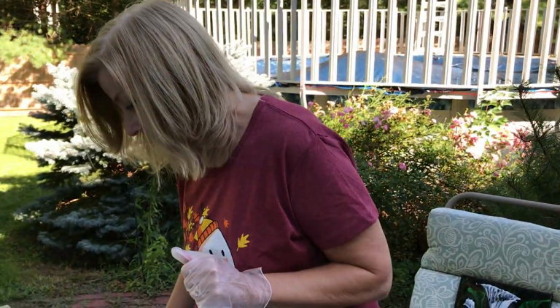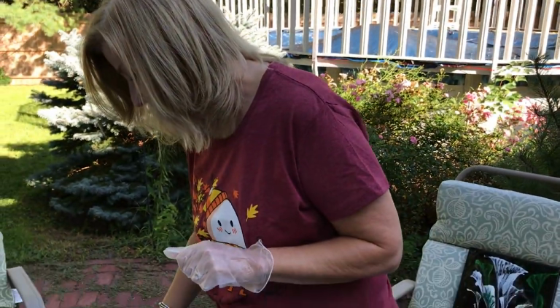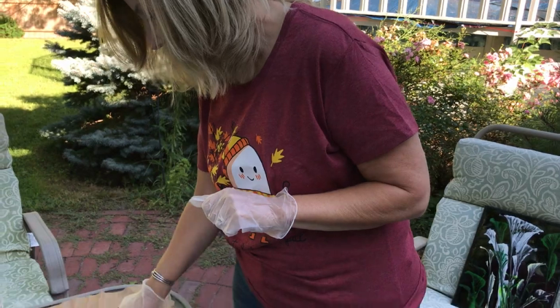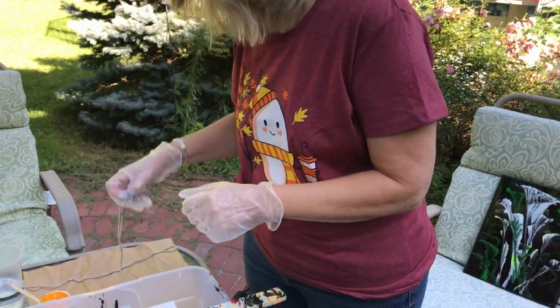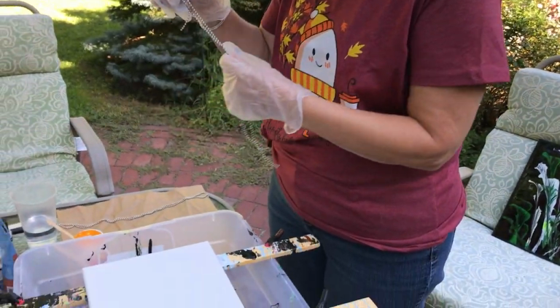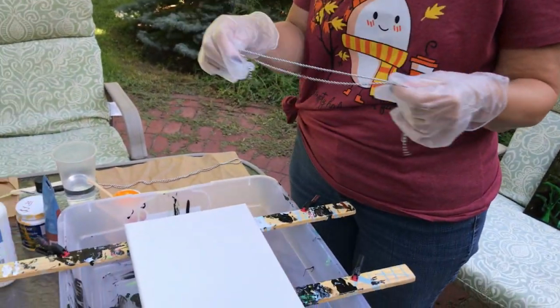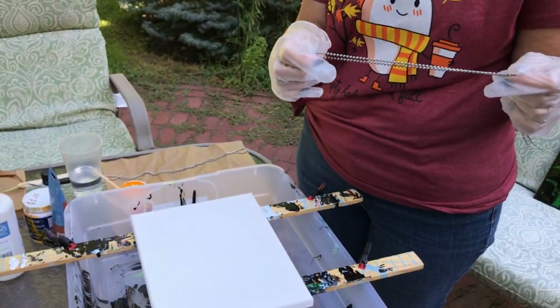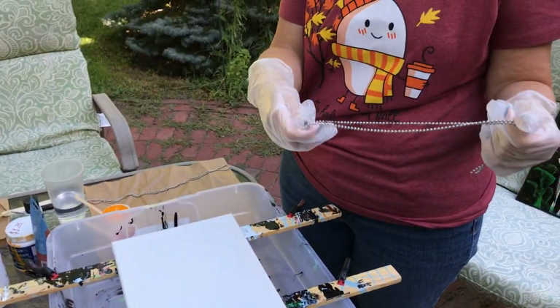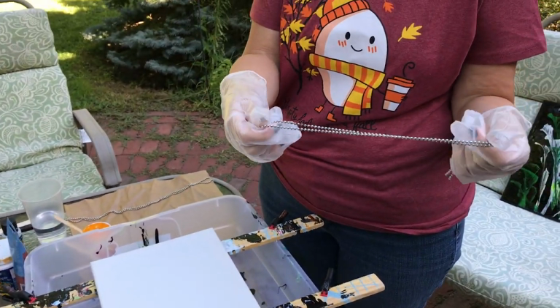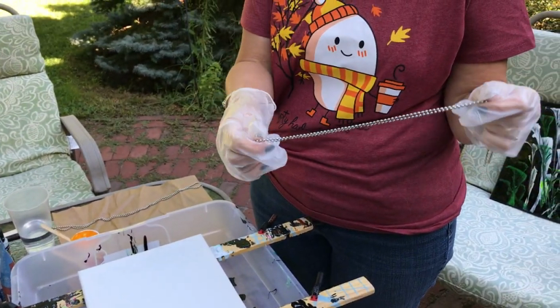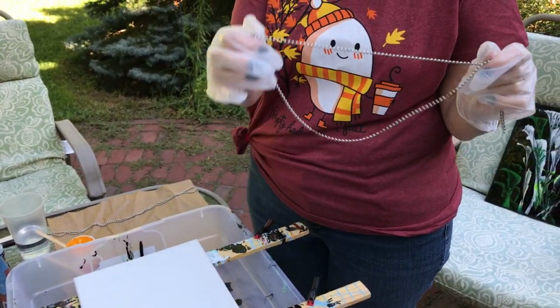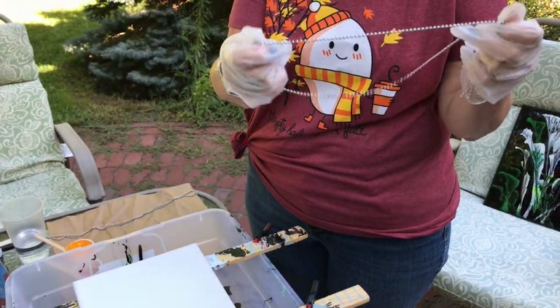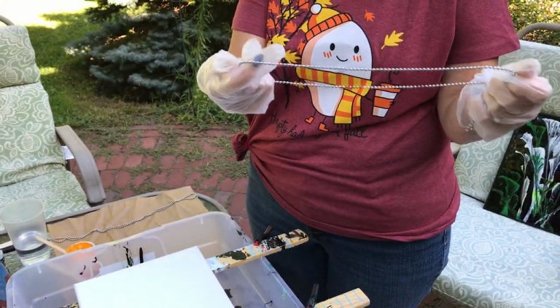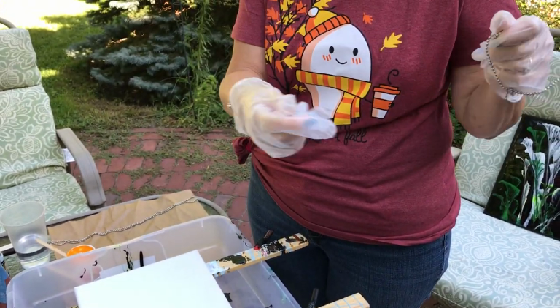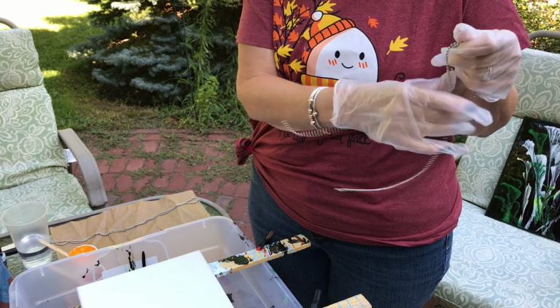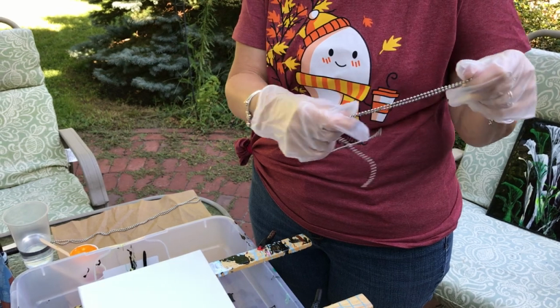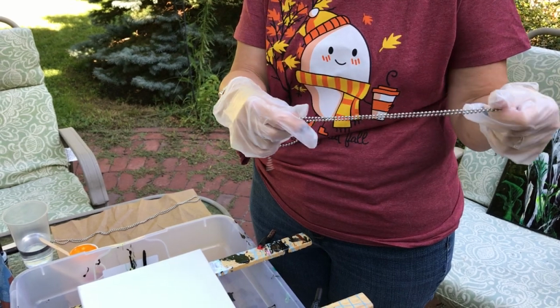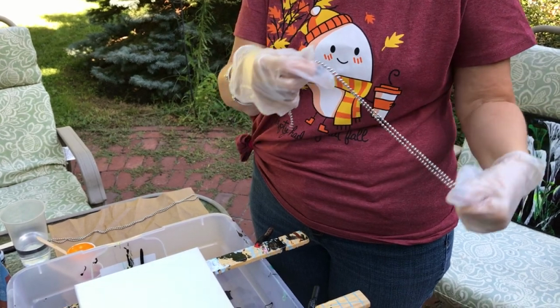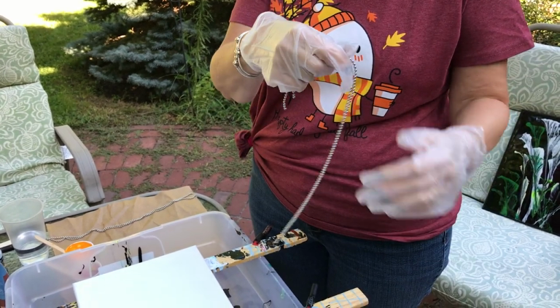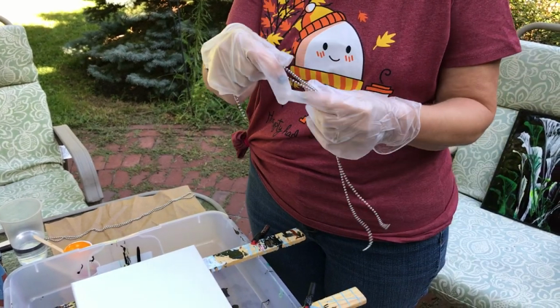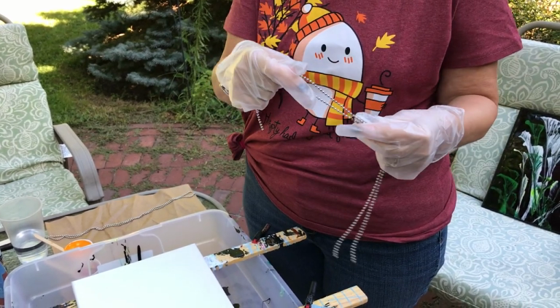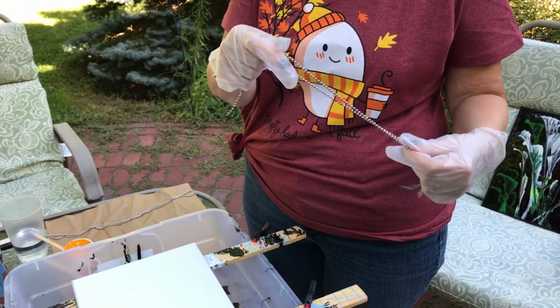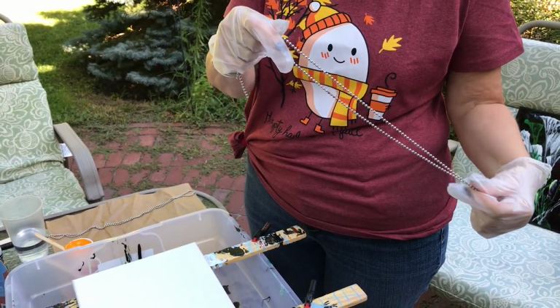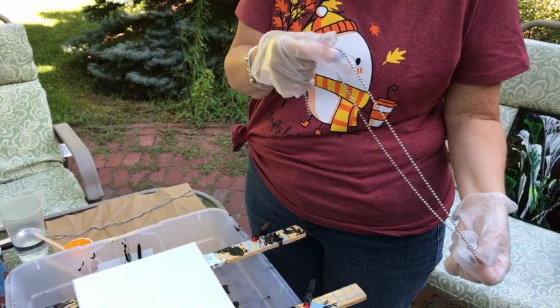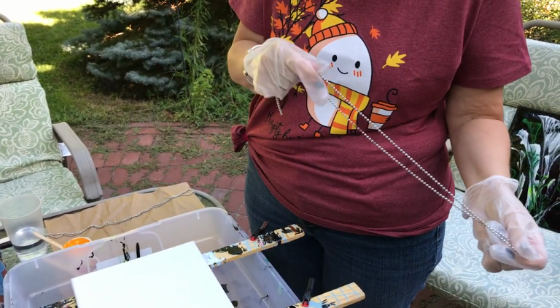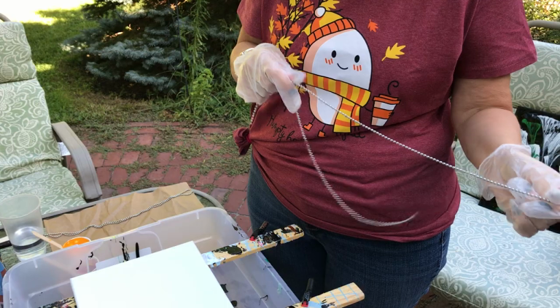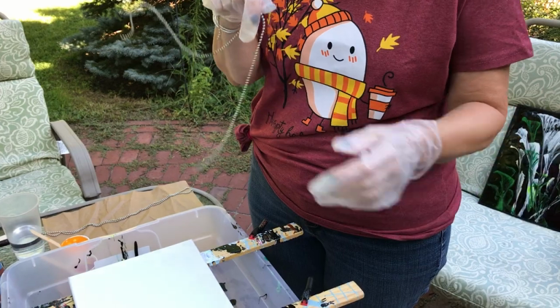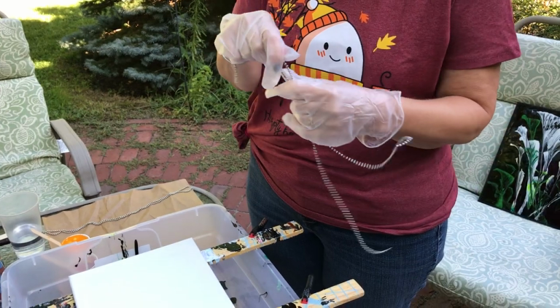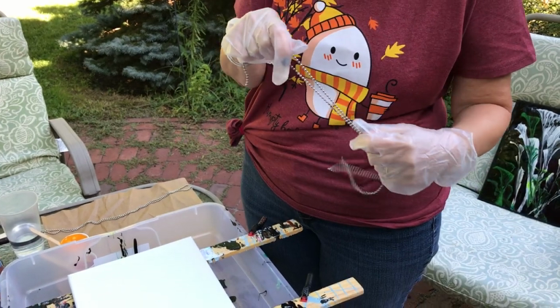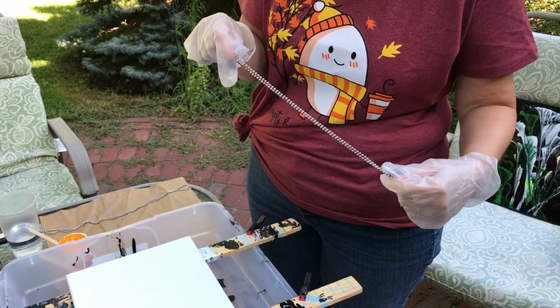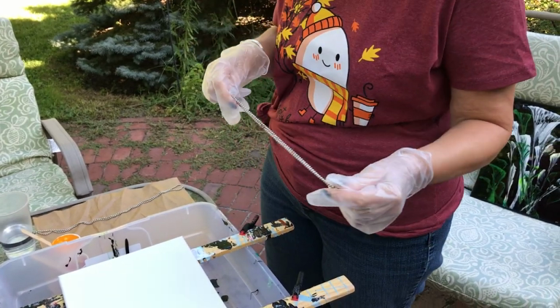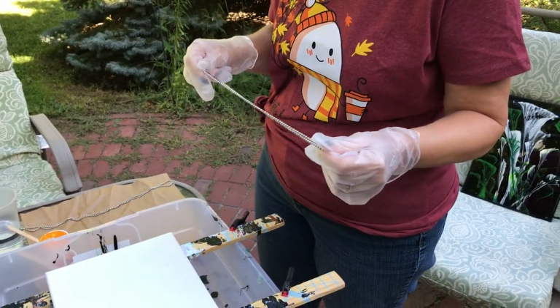So we're going to use this as the chain — it's just like a lamp pull. We got these at Lowe's, pretty inexpensive. You could use old beads you've had, like costume jewelry beads or something like that.